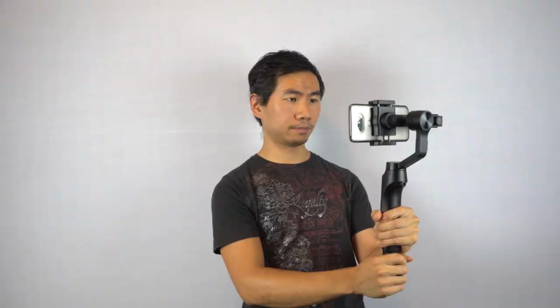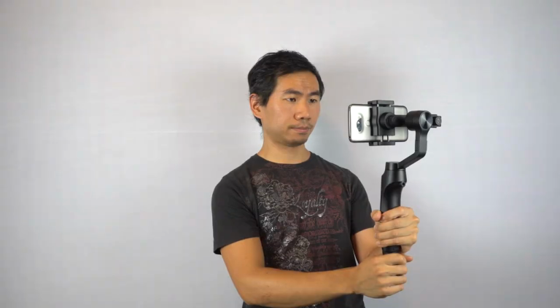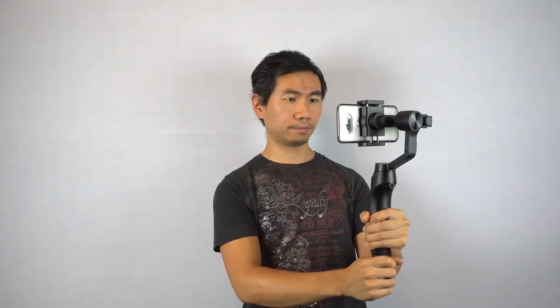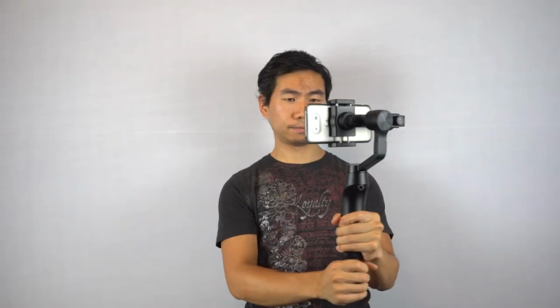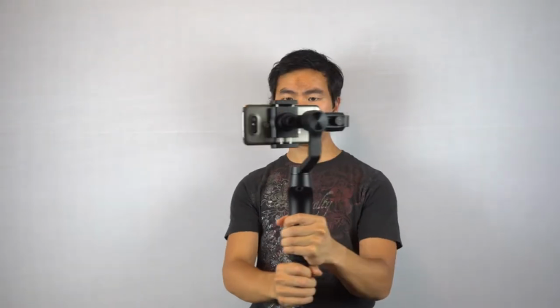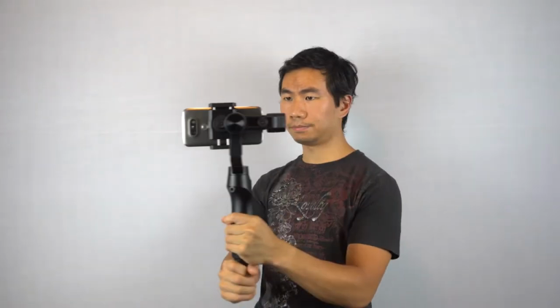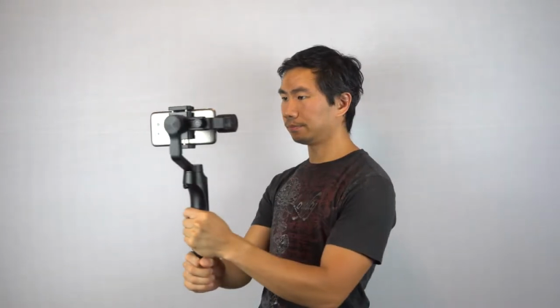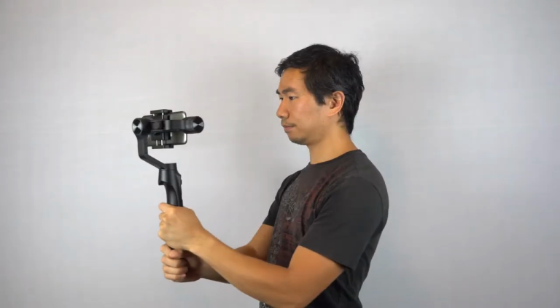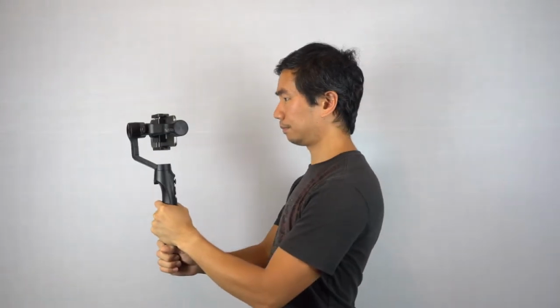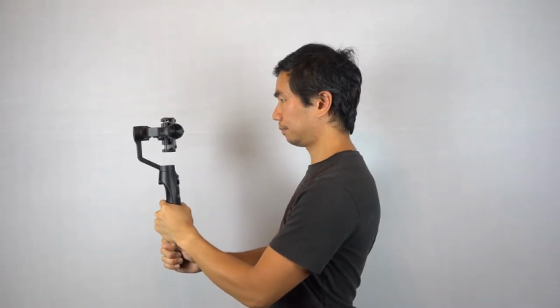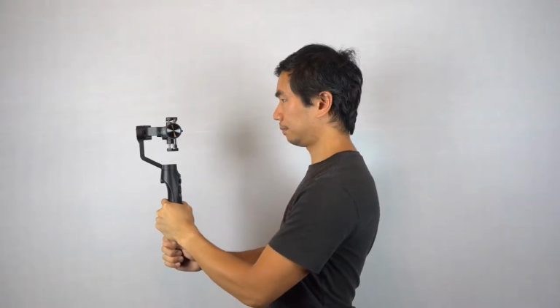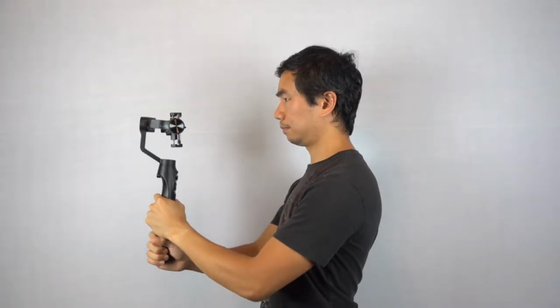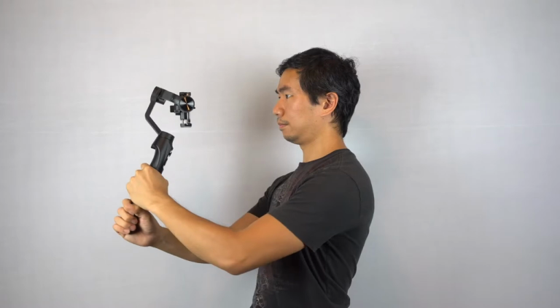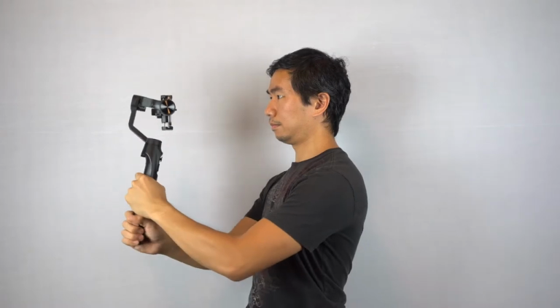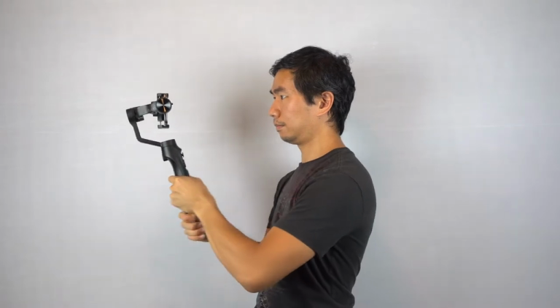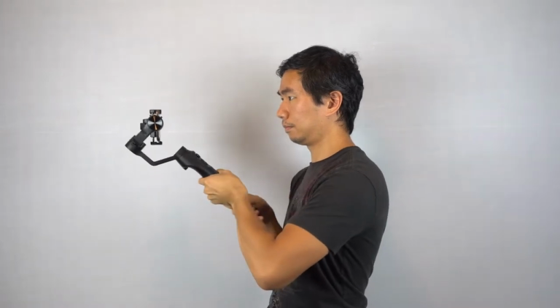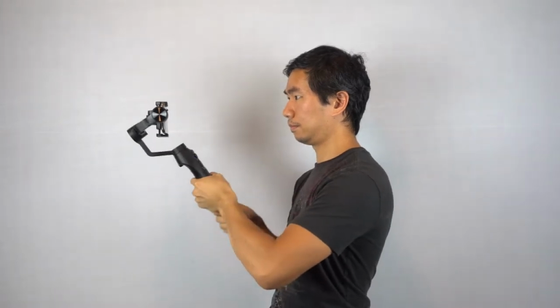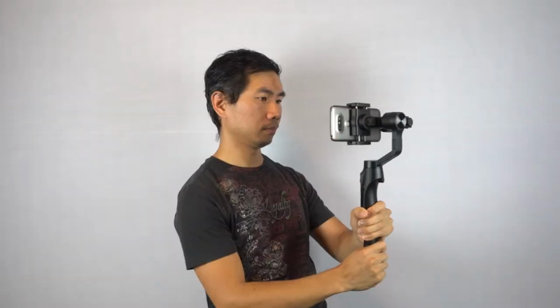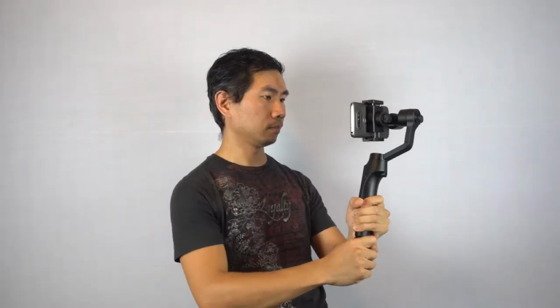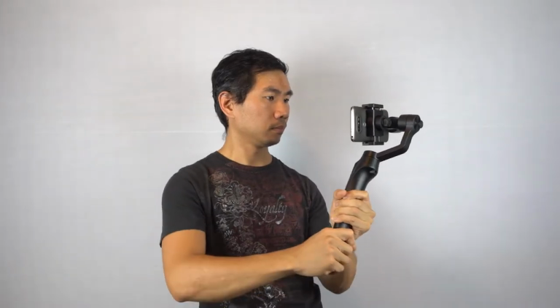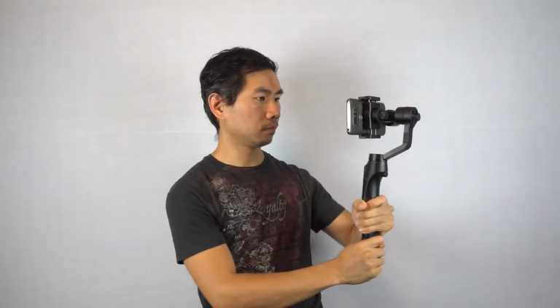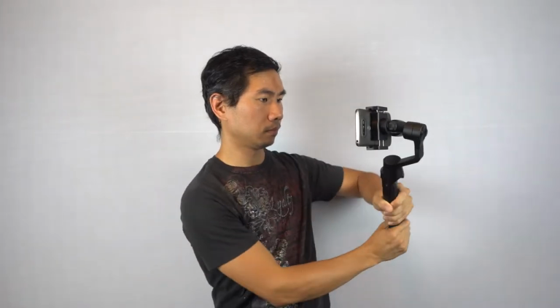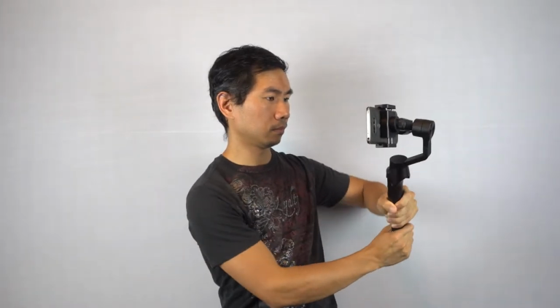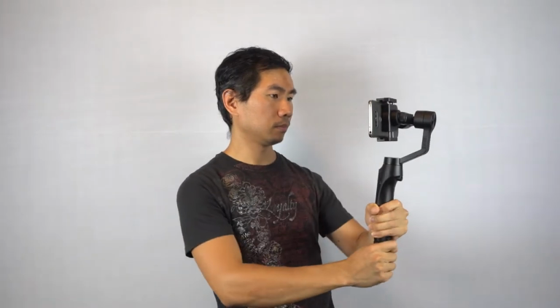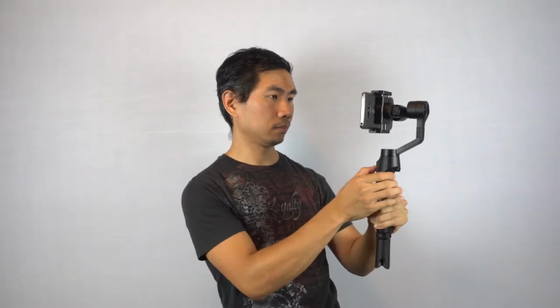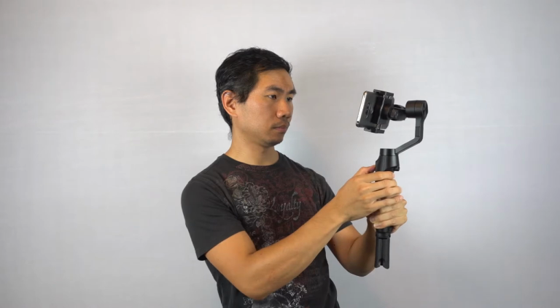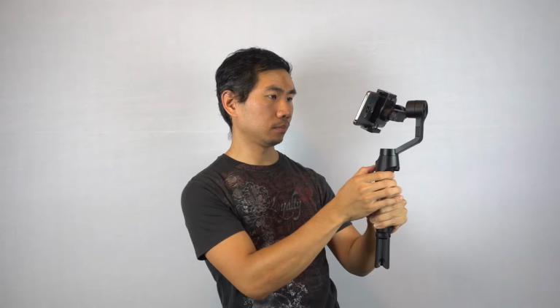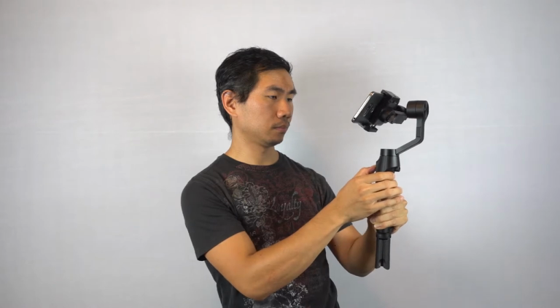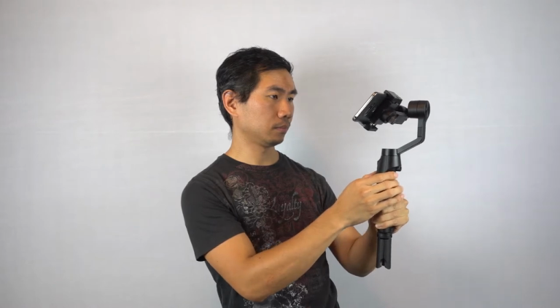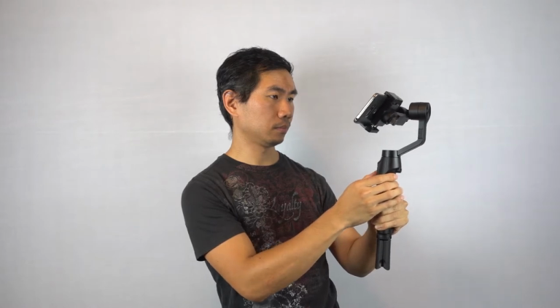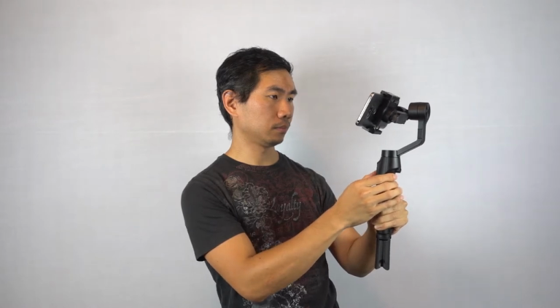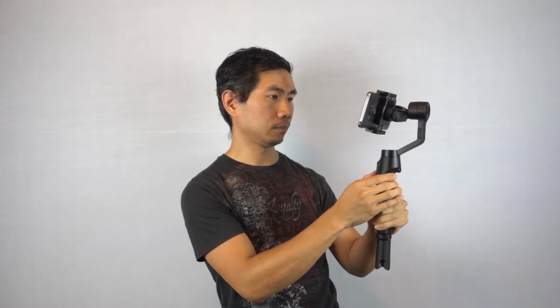When you power on the gimbal, the default mode is pan follow, which allows the camera to follow the movement of the gimbal when turning left and right, but locks the tilt and roll axes. In this mode, you can move the joystick up and down to adjust the tilt.